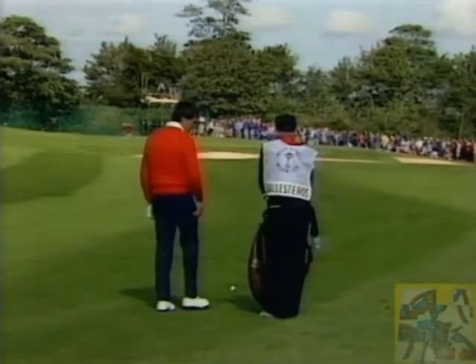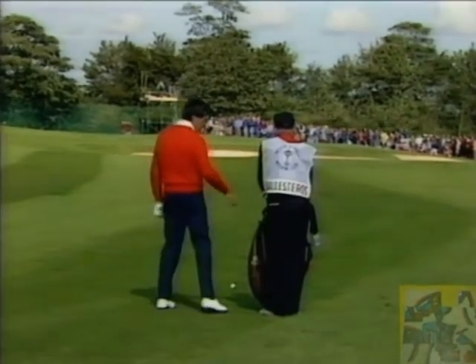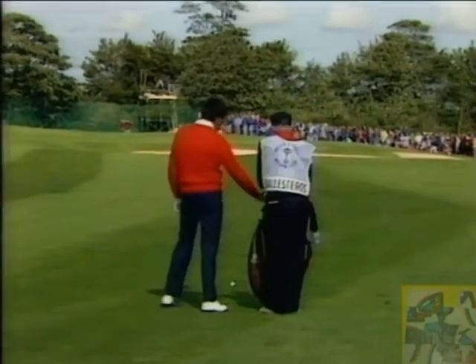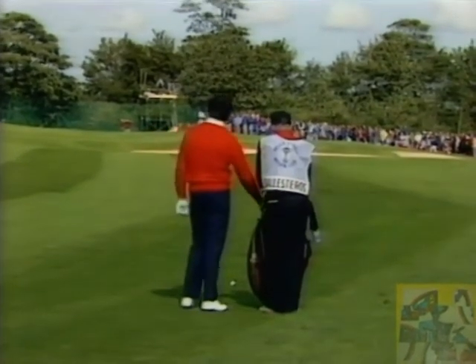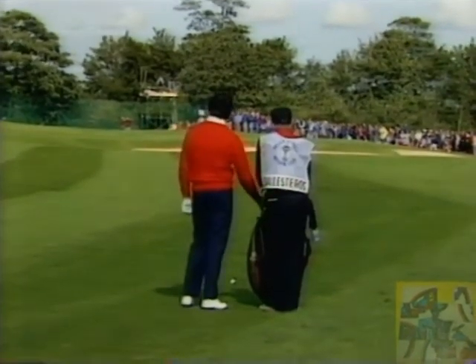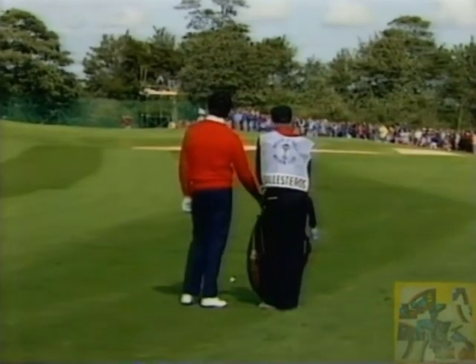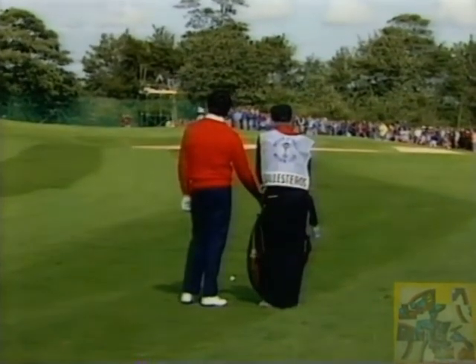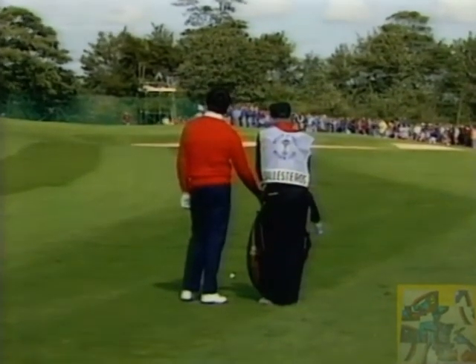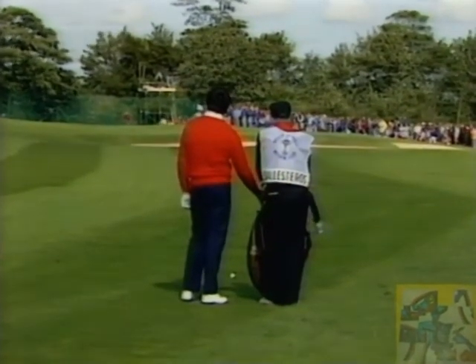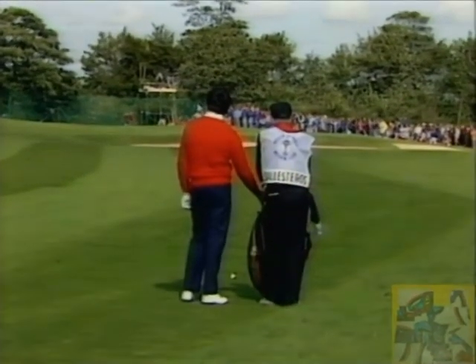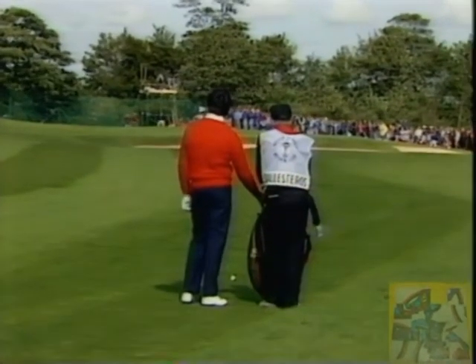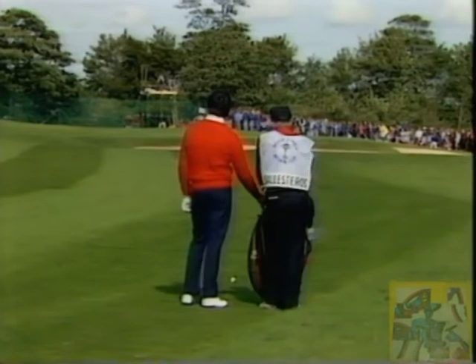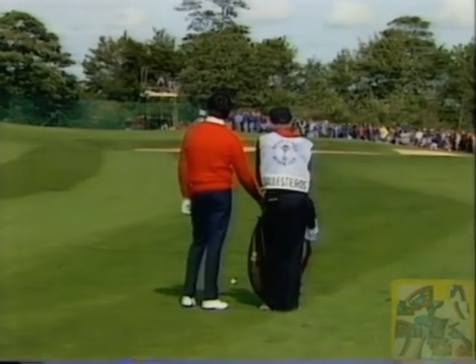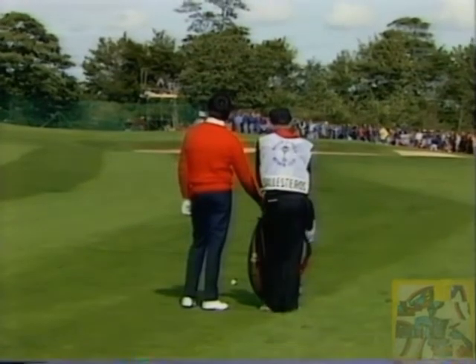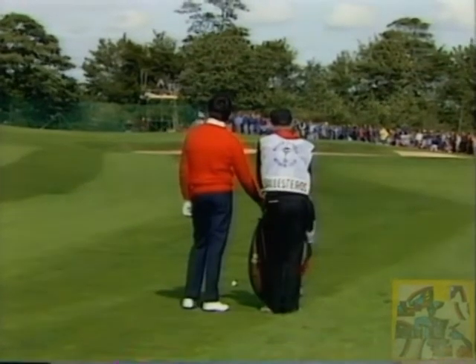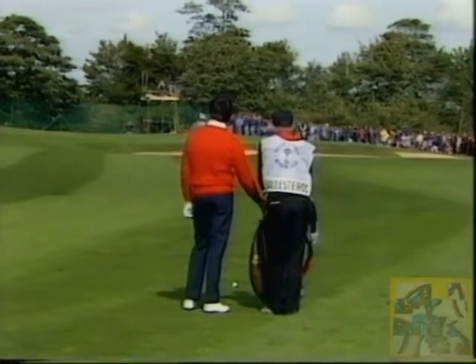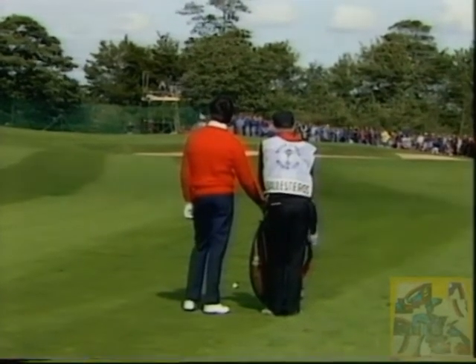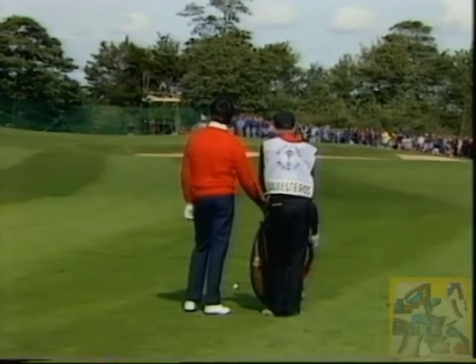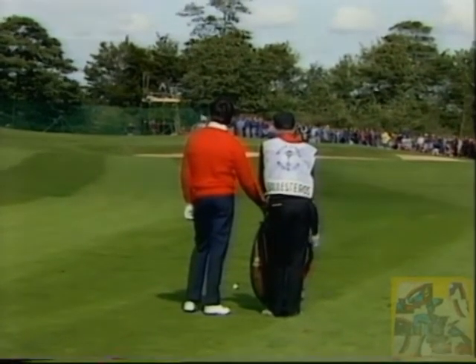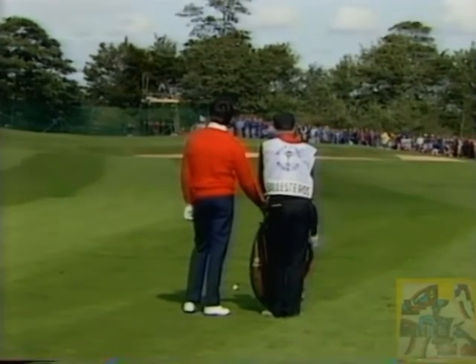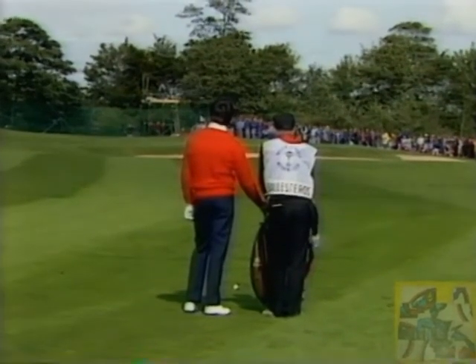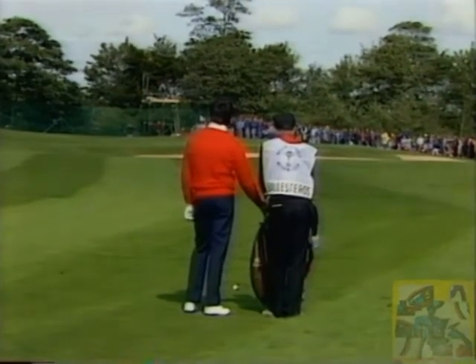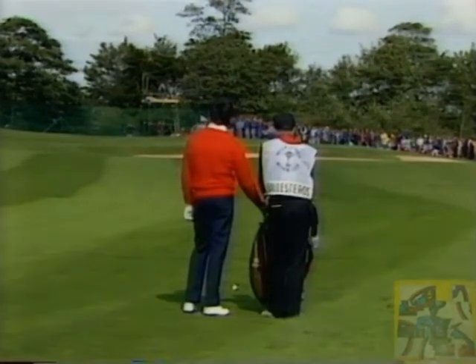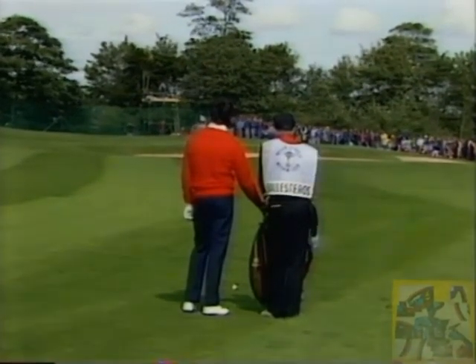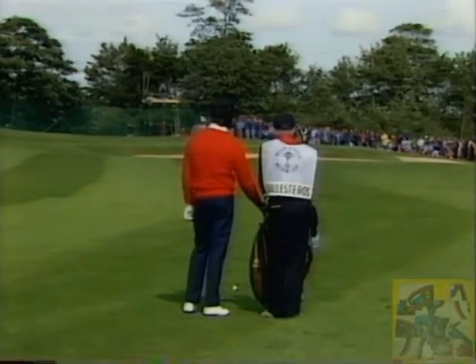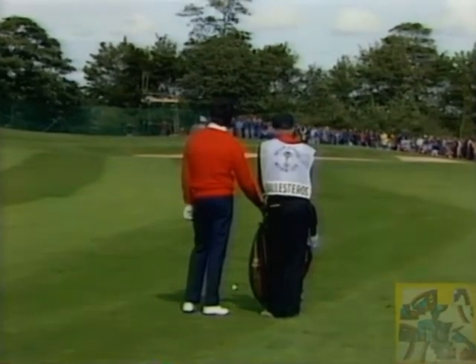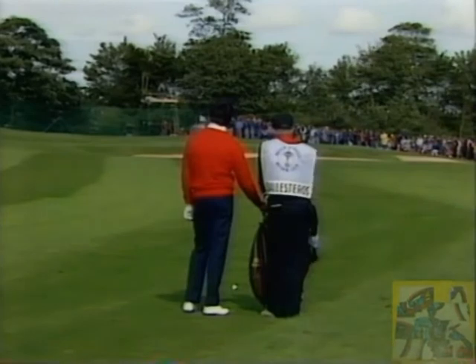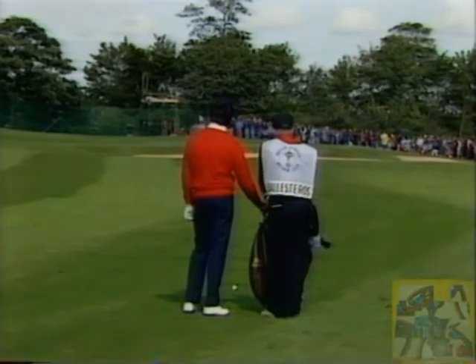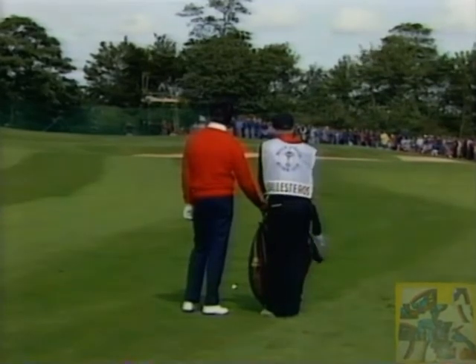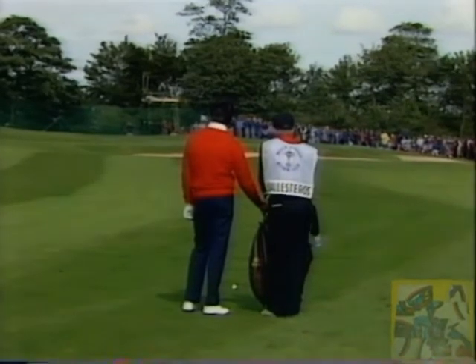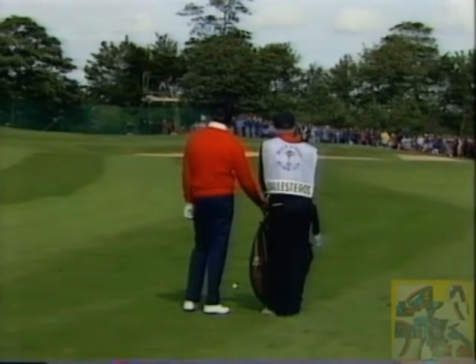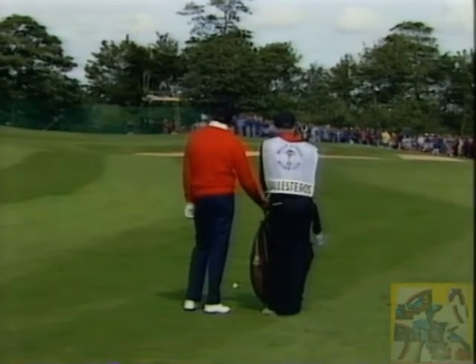Seve, of course, is quite capable of turning on the magic. But this is not an easy shot. The wind is very brisk indeed, and the greens are firm.